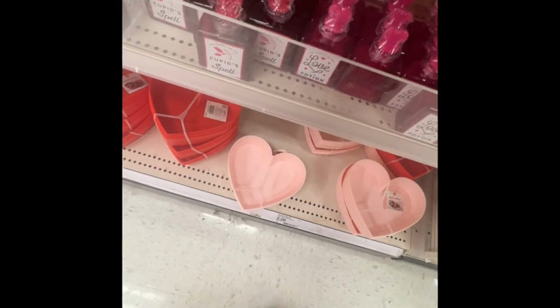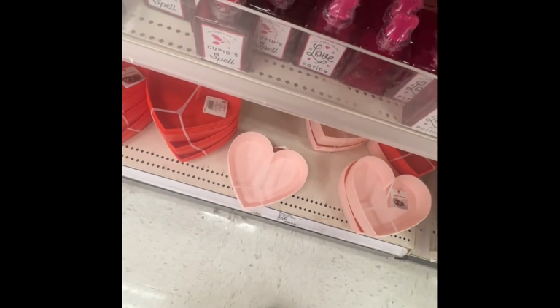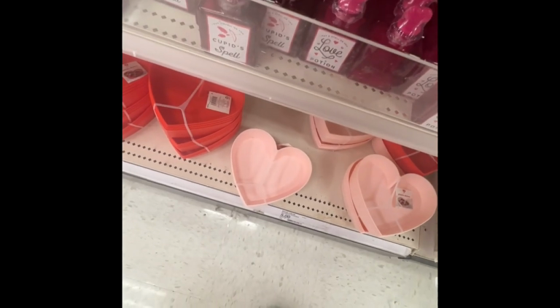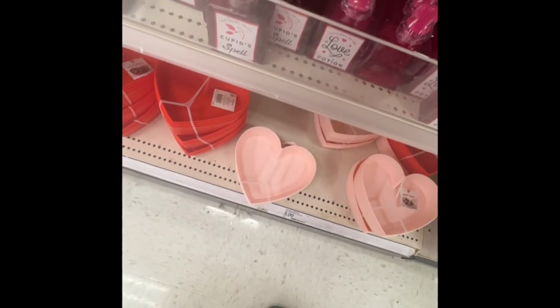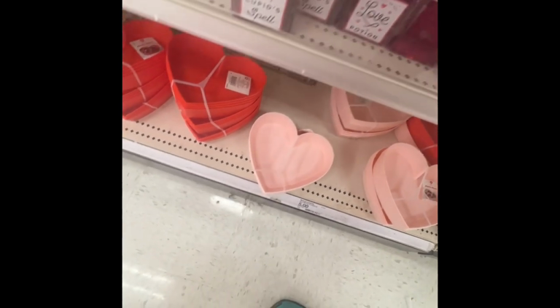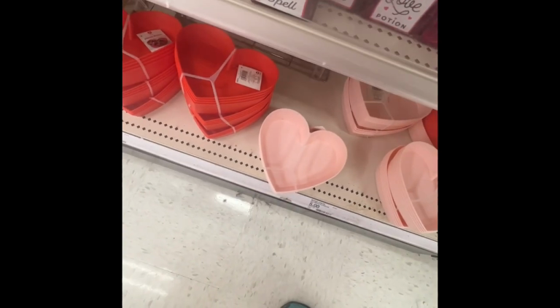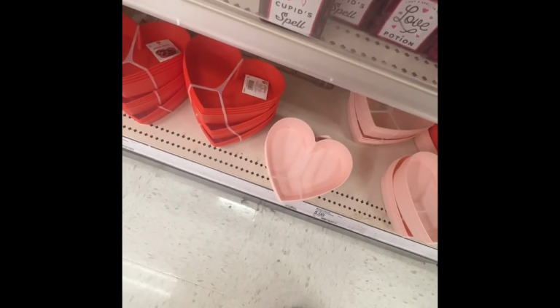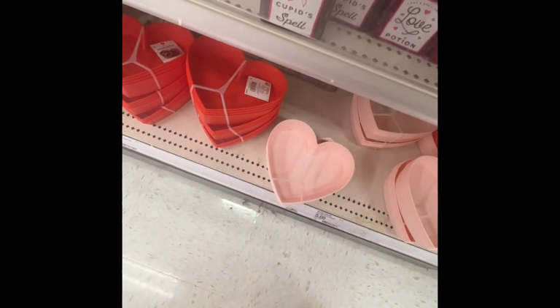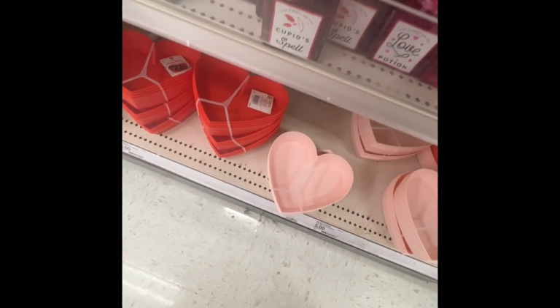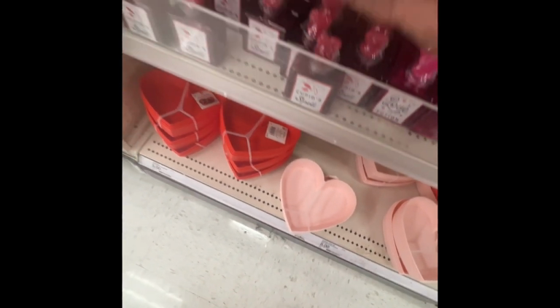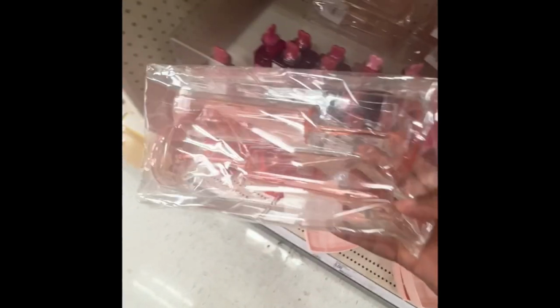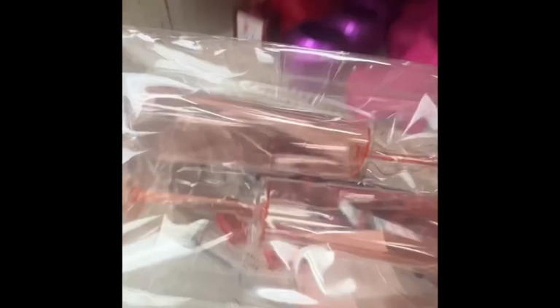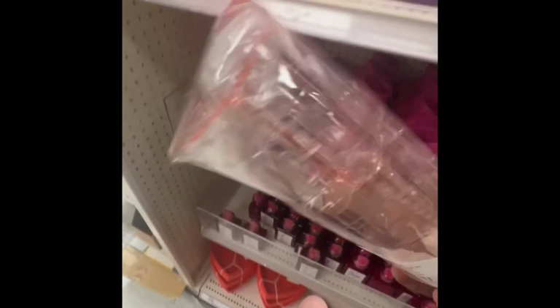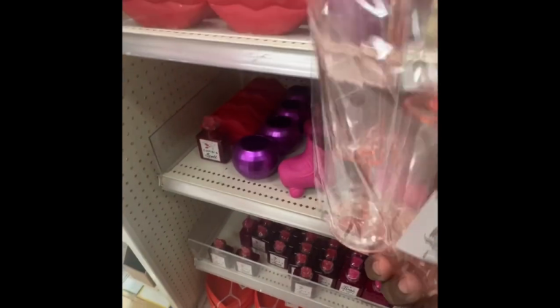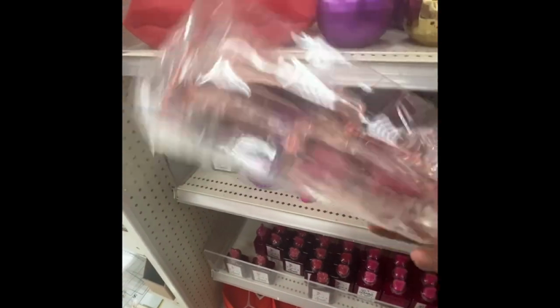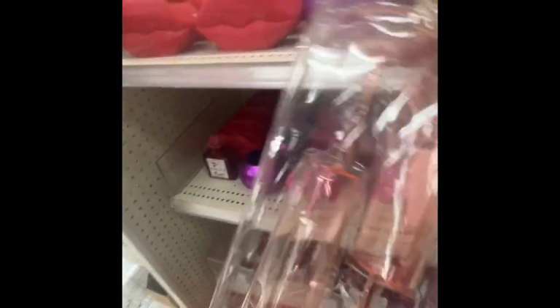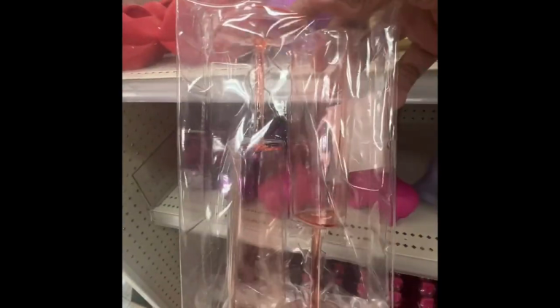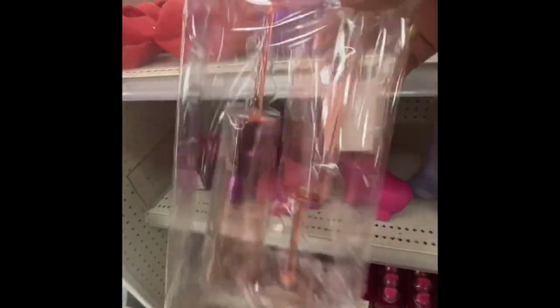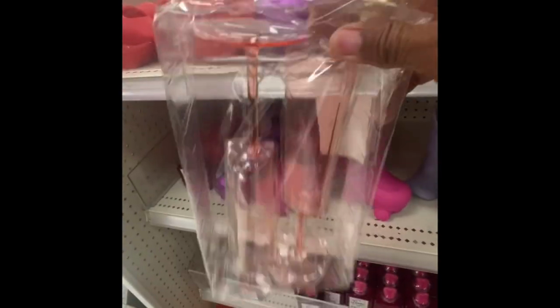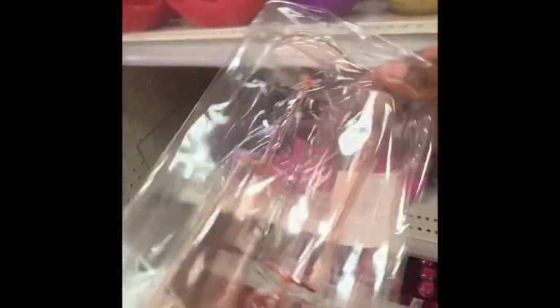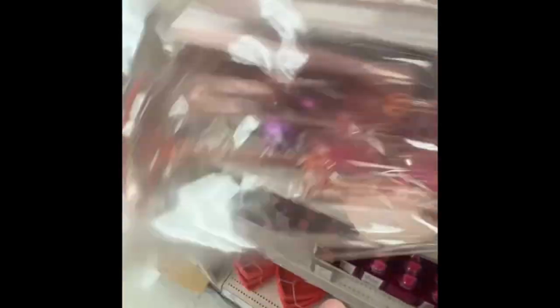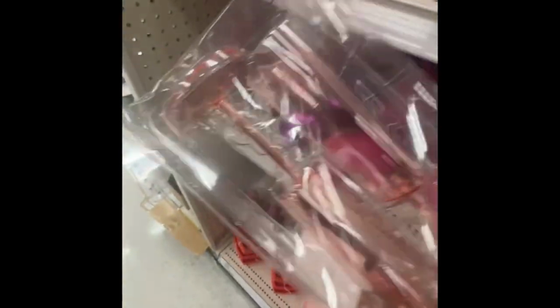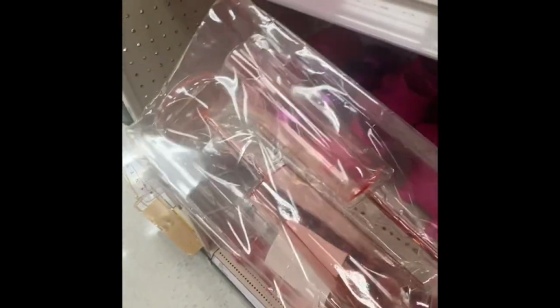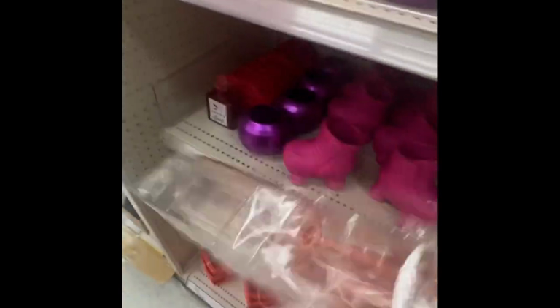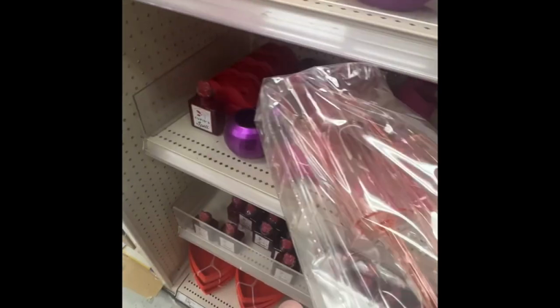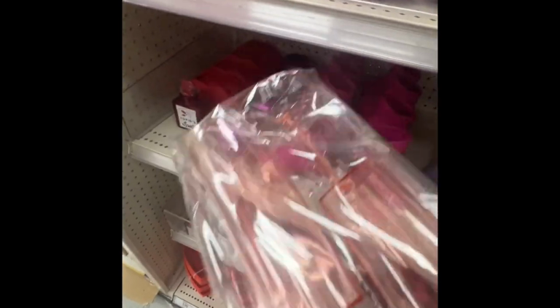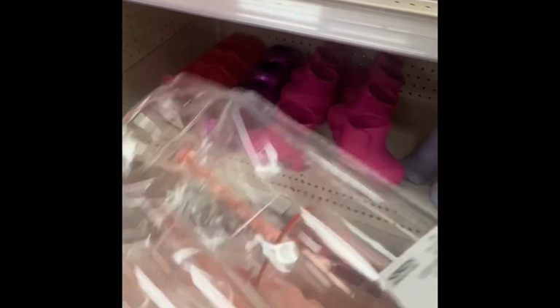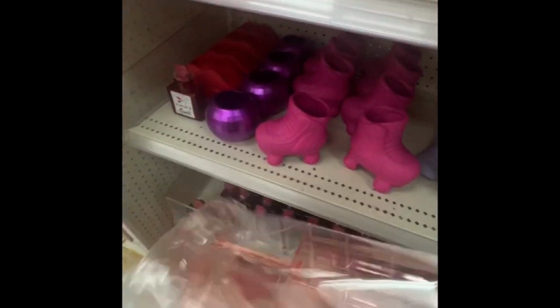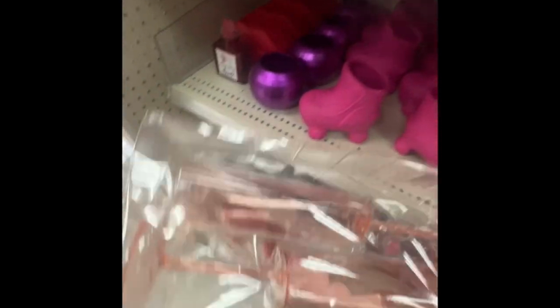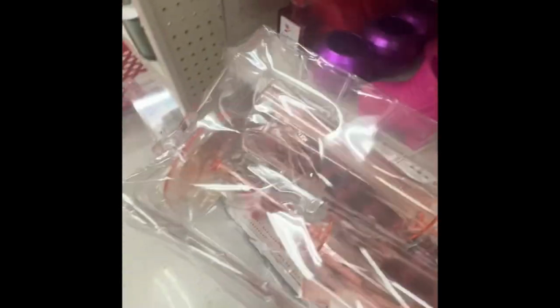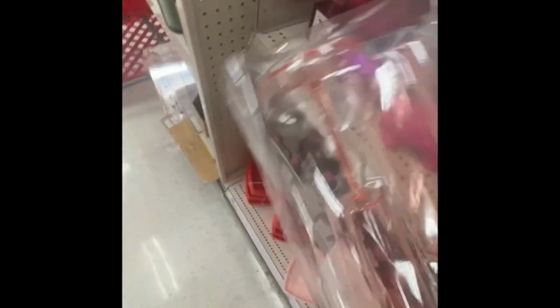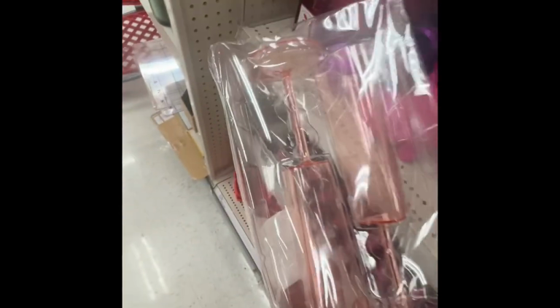This is 'Self-Love Elixir' — these are one dollar. I'm about to get some, these are cute. They're like little drinking glasses but they're plastic. They're so cute and only a dollar.